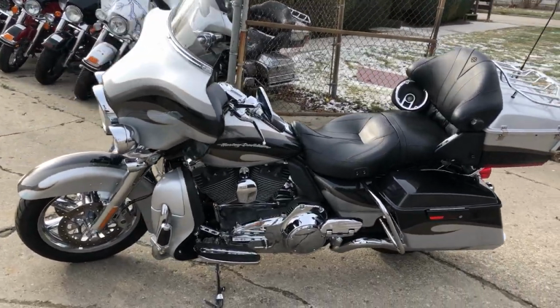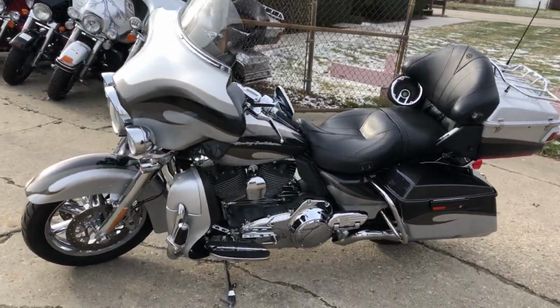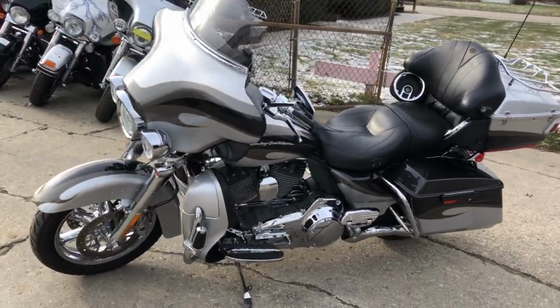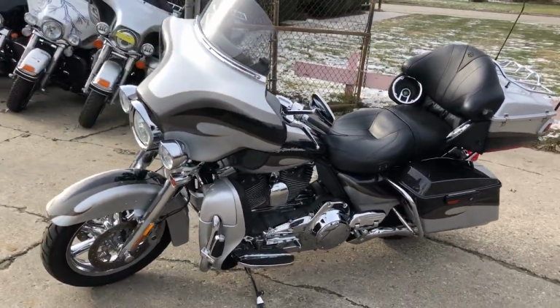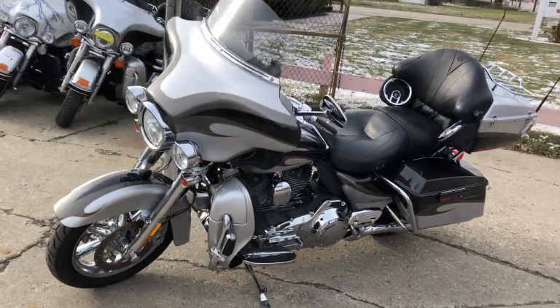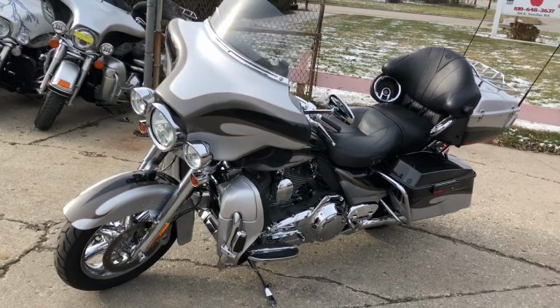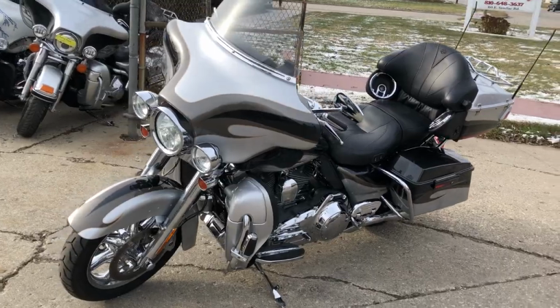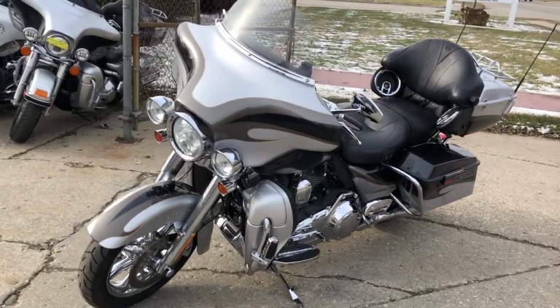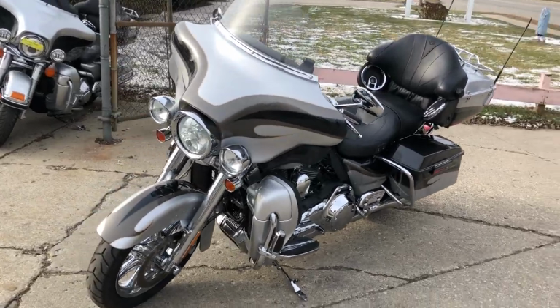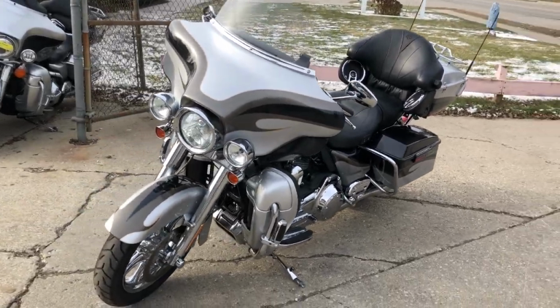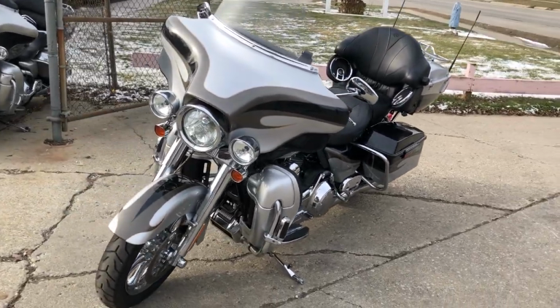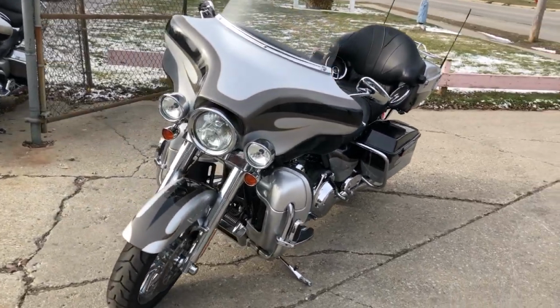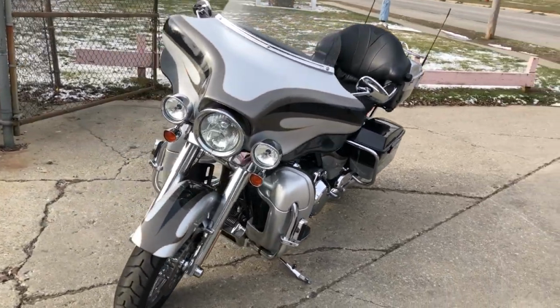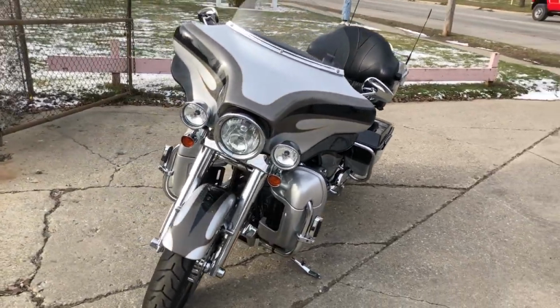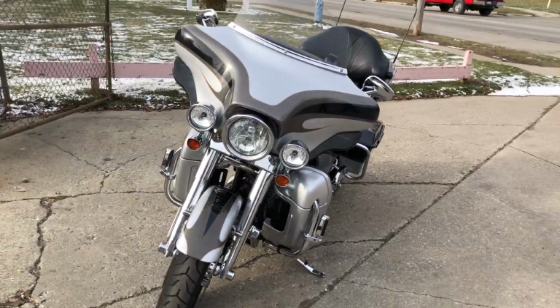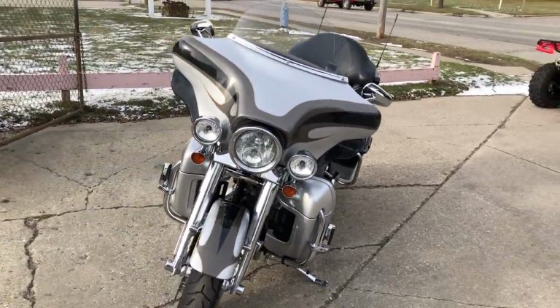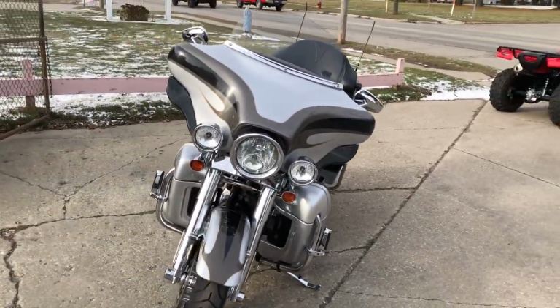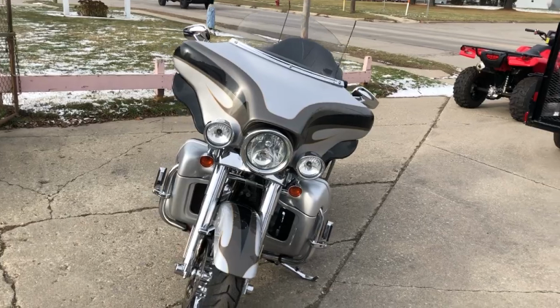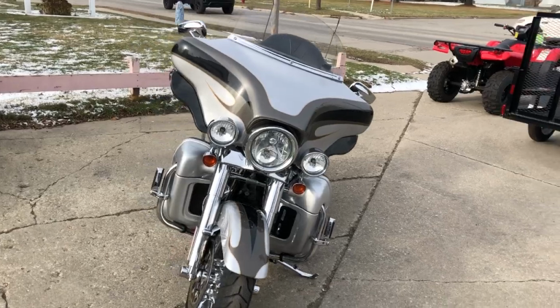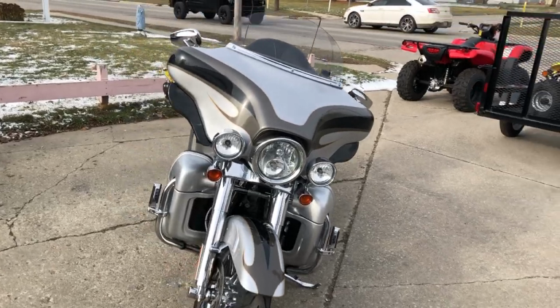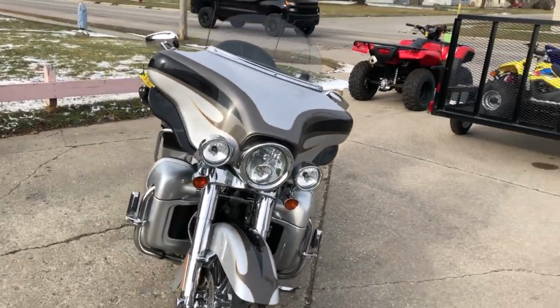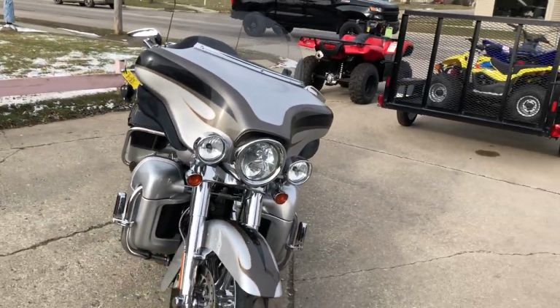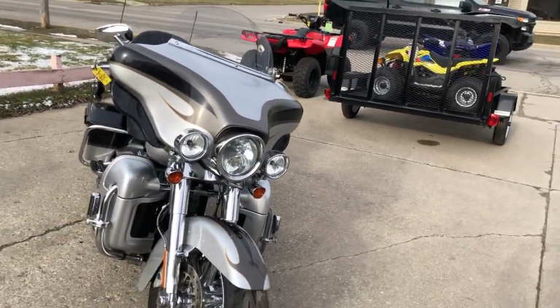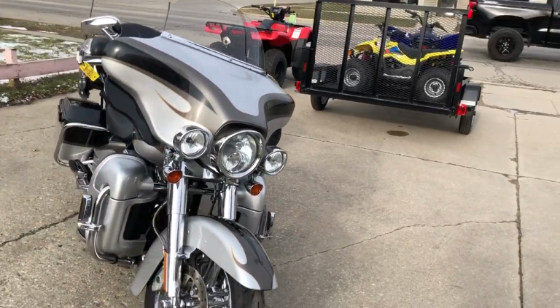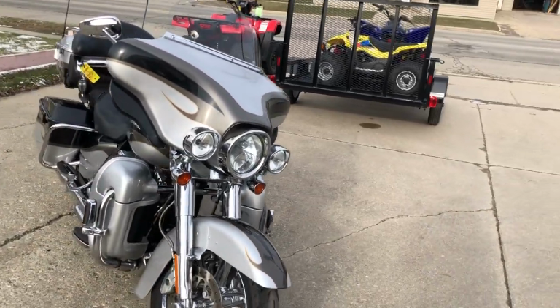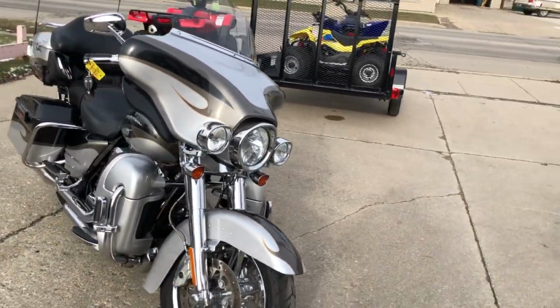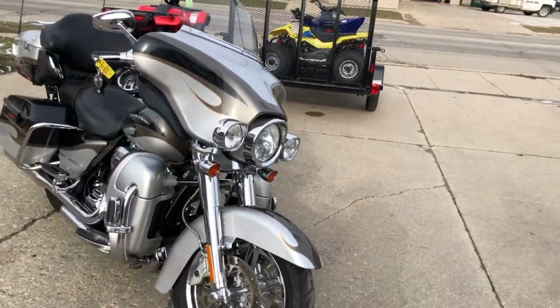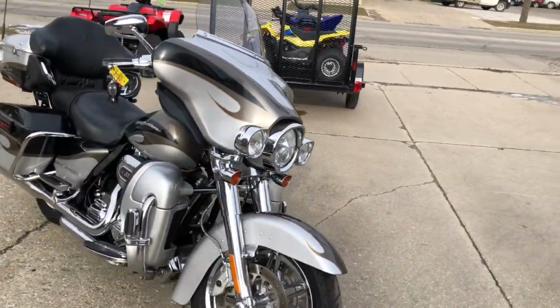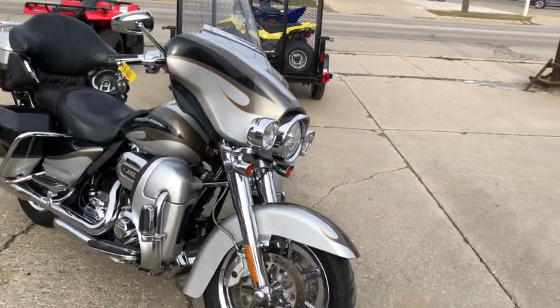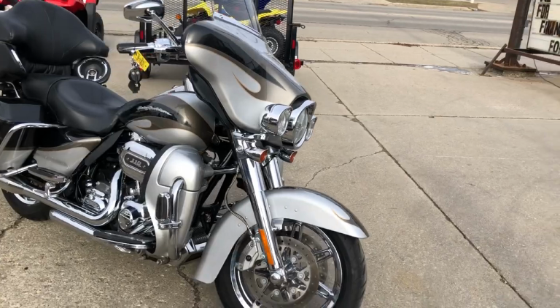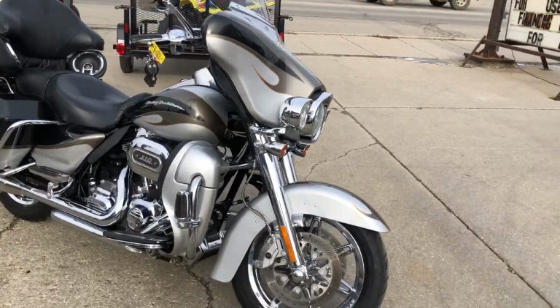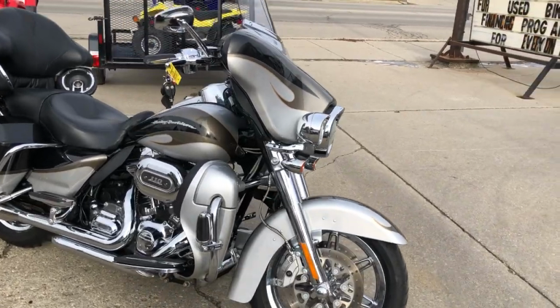The 110 cubic inch motor runs strong with Screaming Eagle intake and dual Vance & Hines exhausts. Just serviced at the dealership. Inspected. Everything works. Needs nothing. All fluids have been changed. Certified and warranty available.